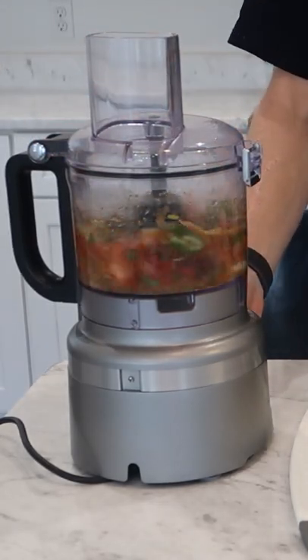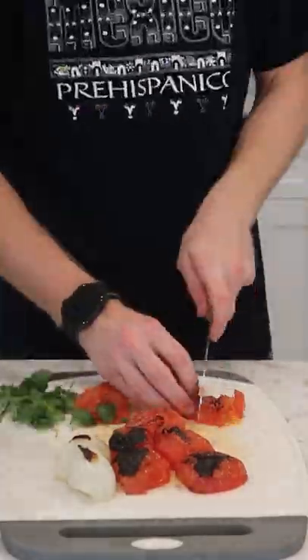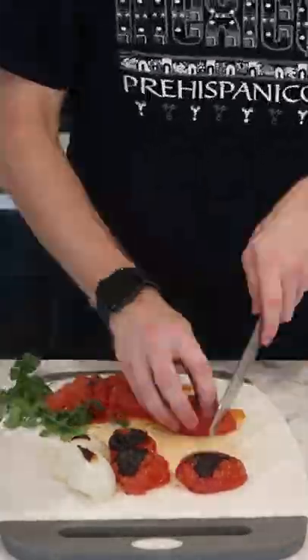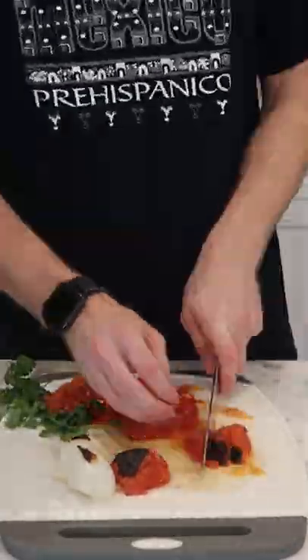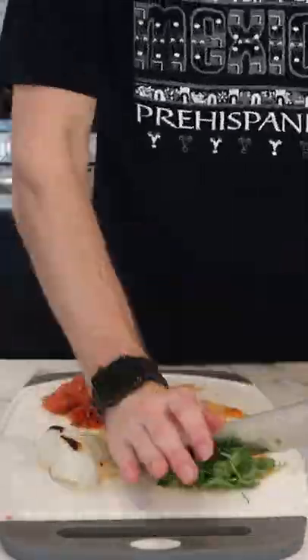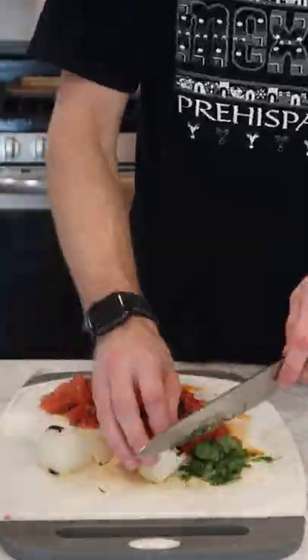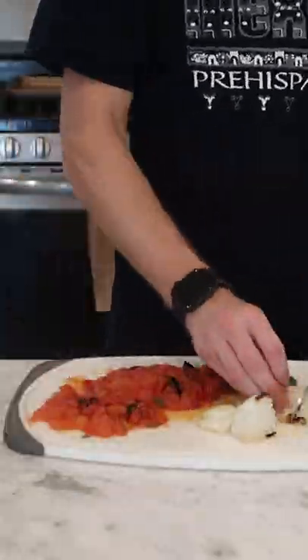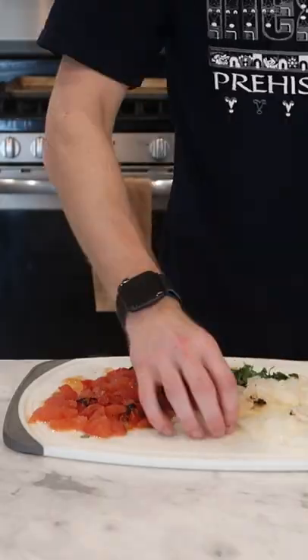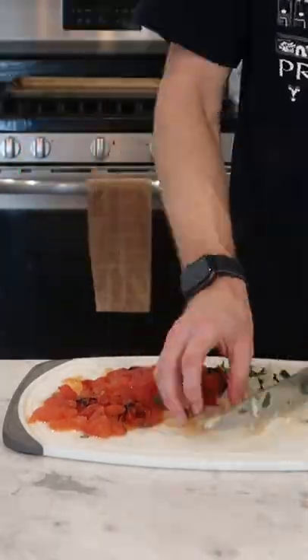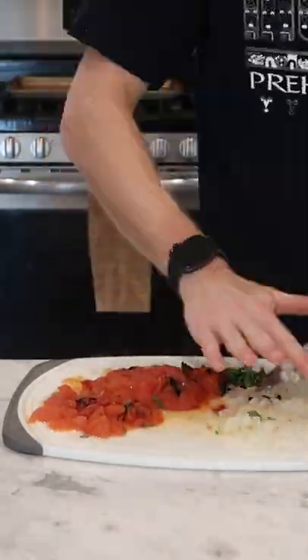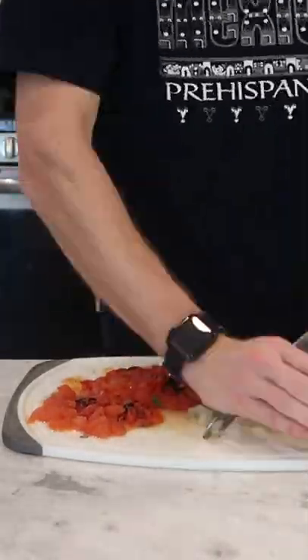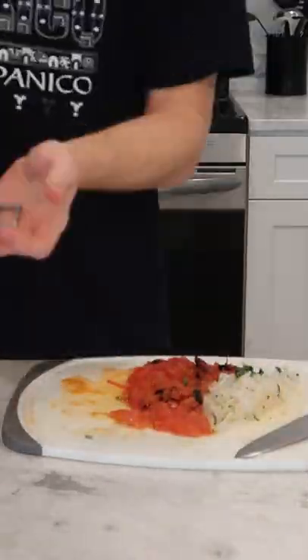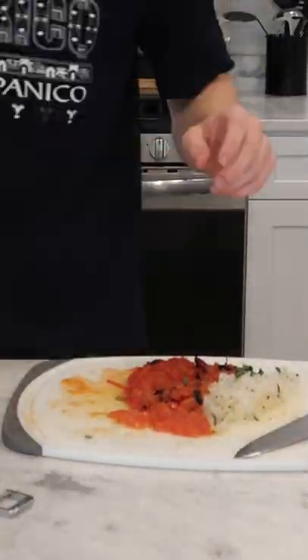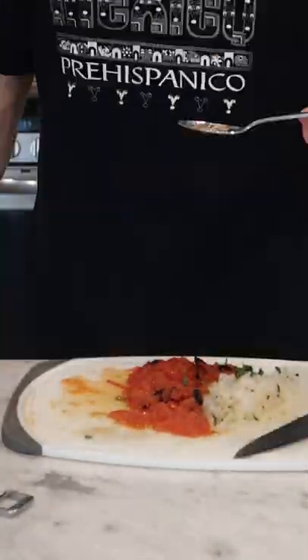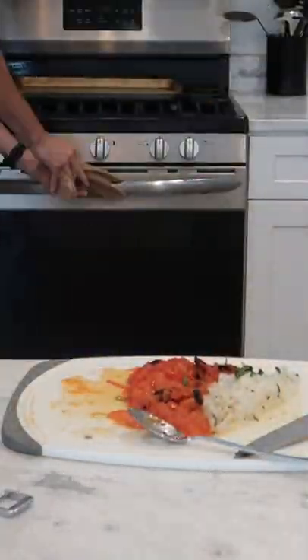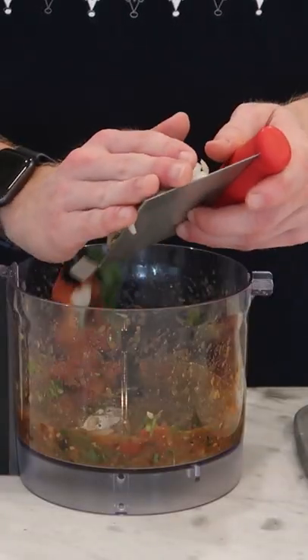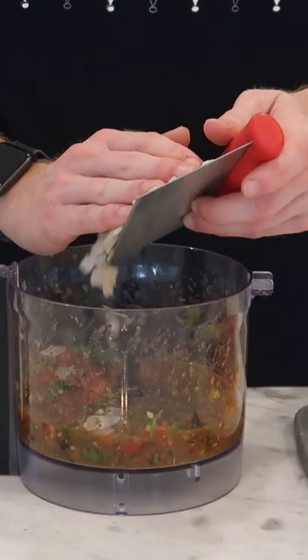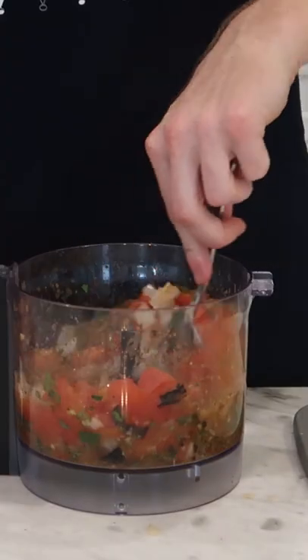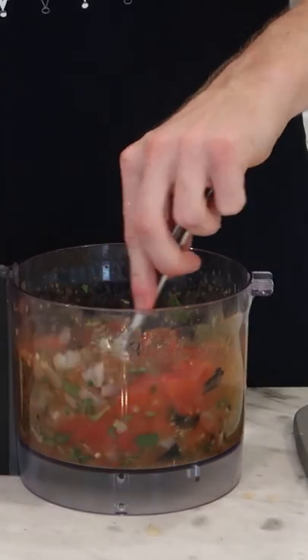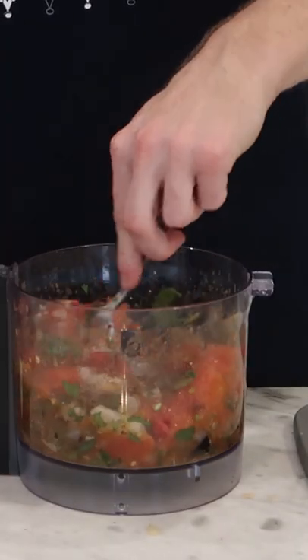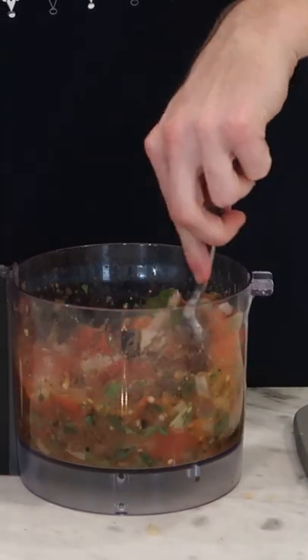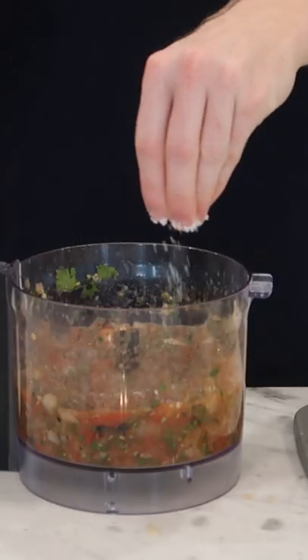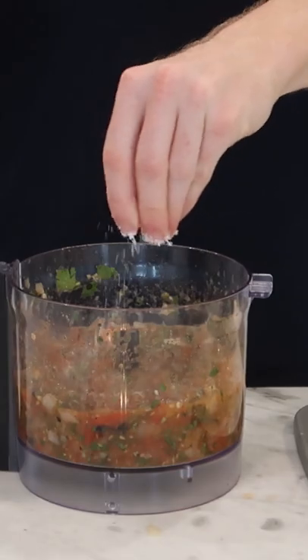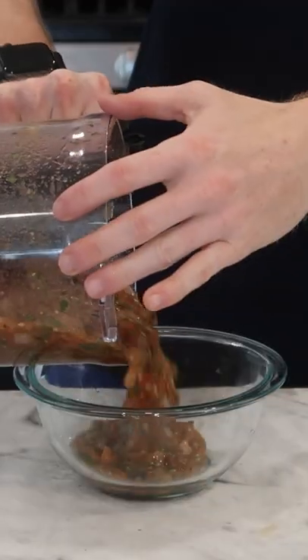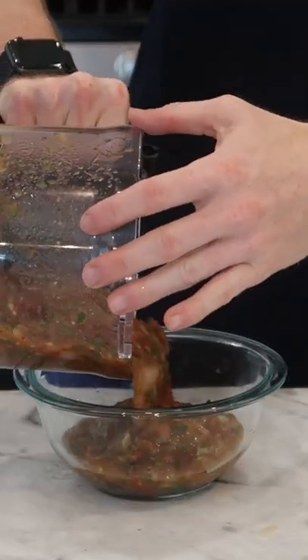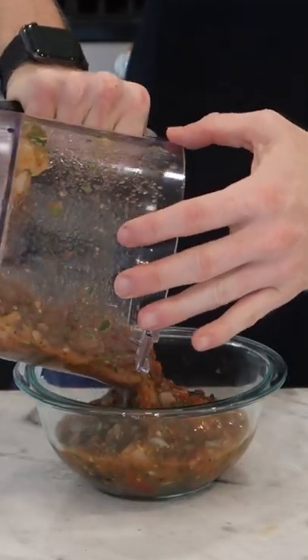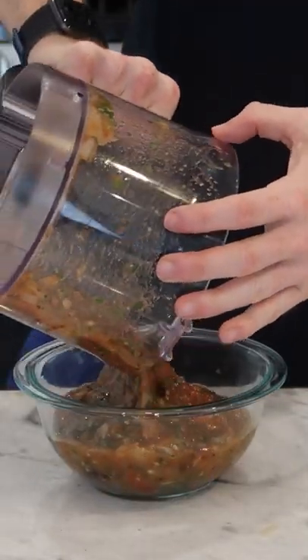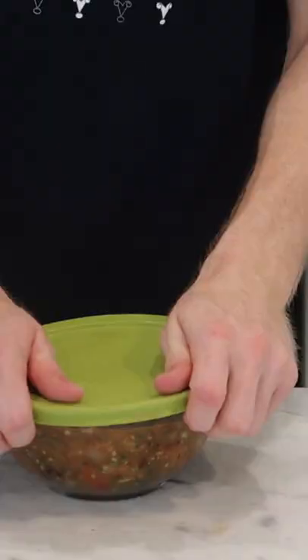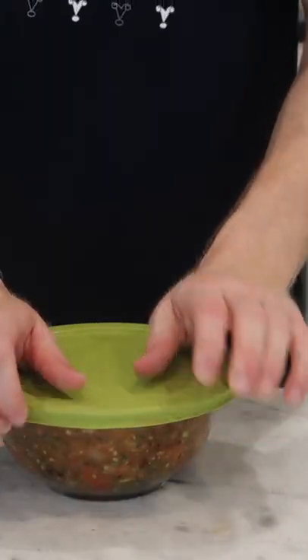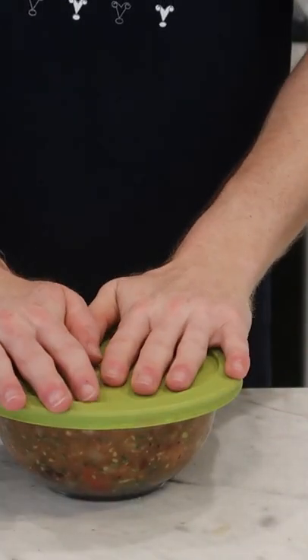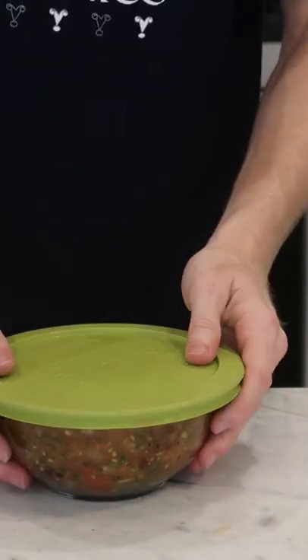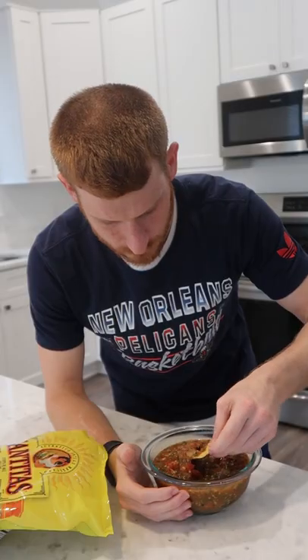Chop the remaining tomato and onion that we held back by hand in order to give the salsa a chunky texture. Mix that up by hand and adjust any salt, pepper, and lime juice as needed. Pour this into a bowl and store in the fridge to let cool completely.